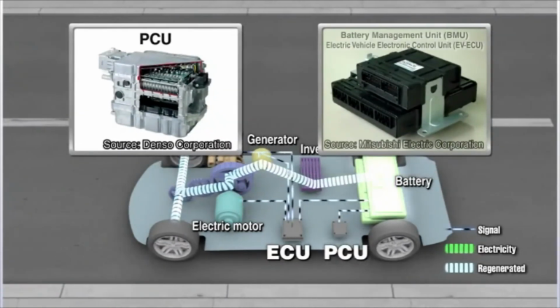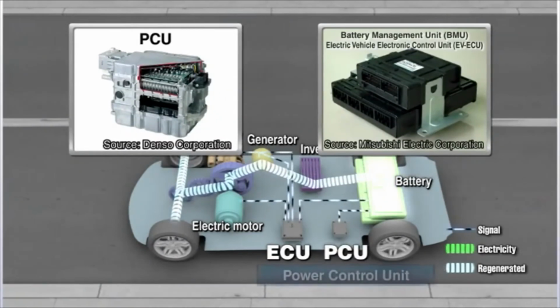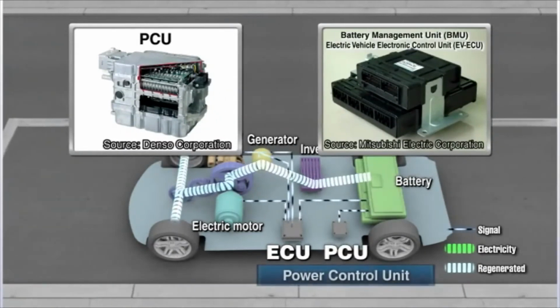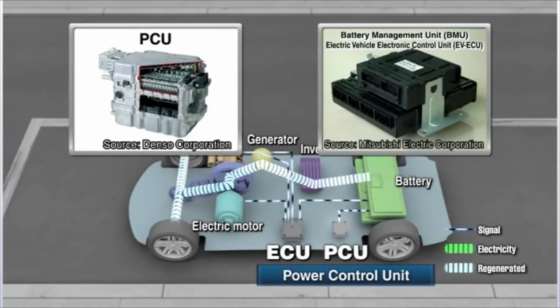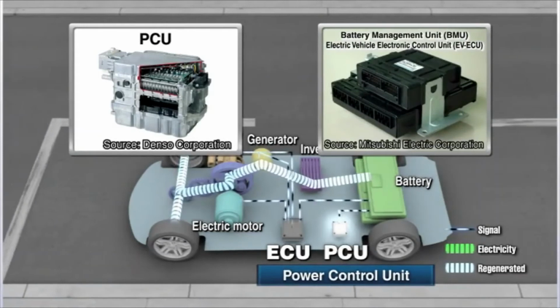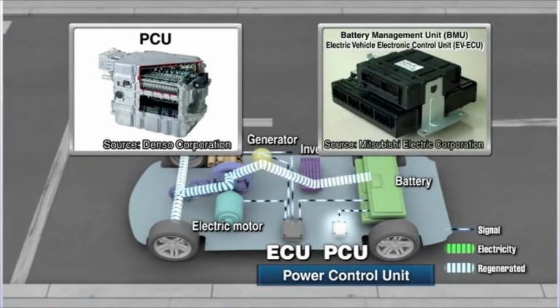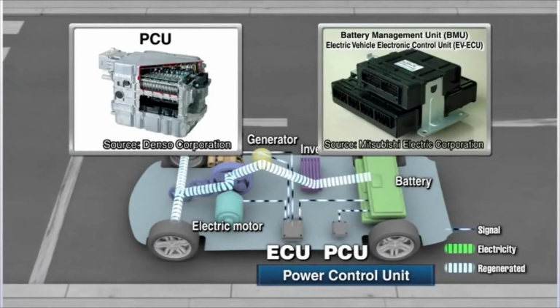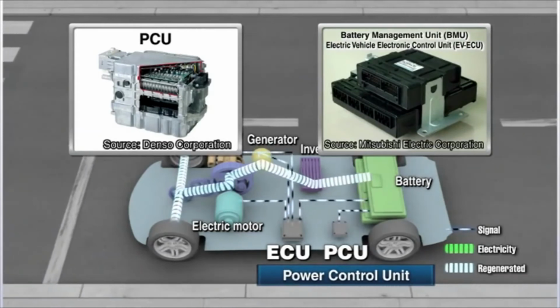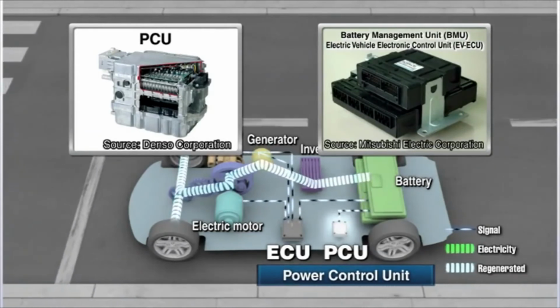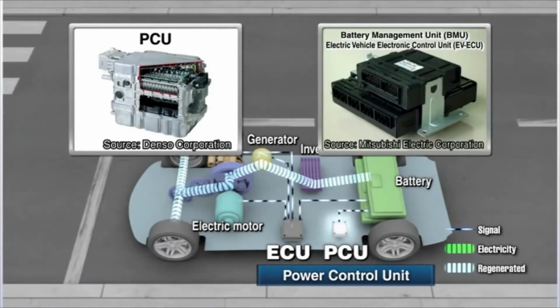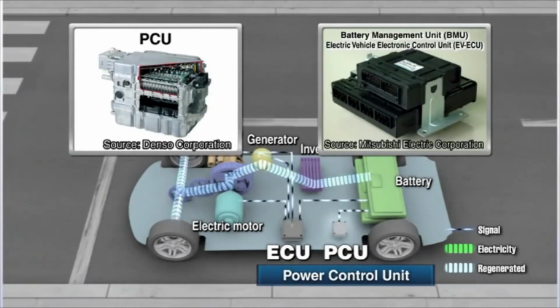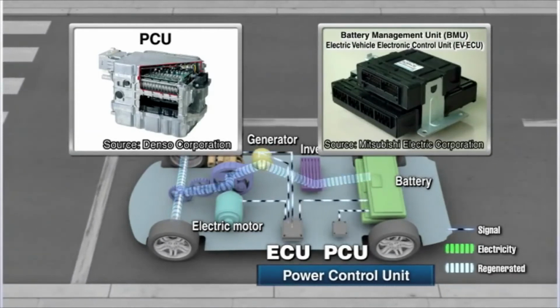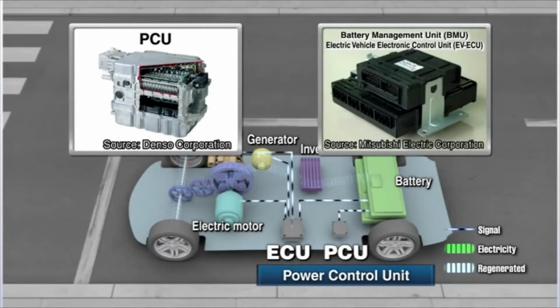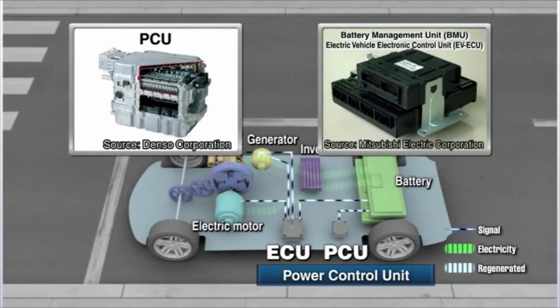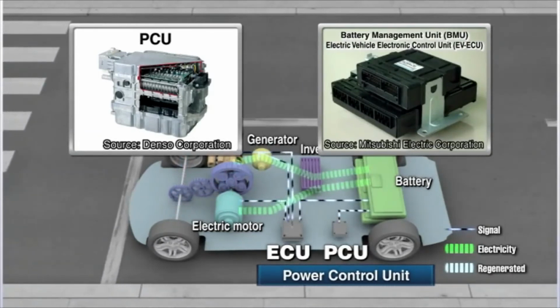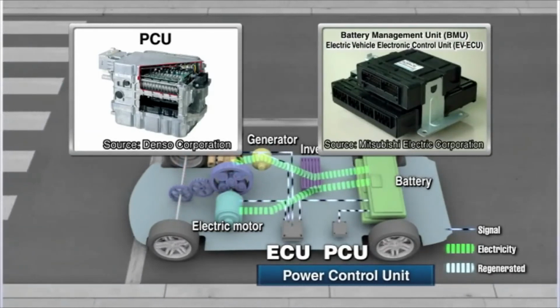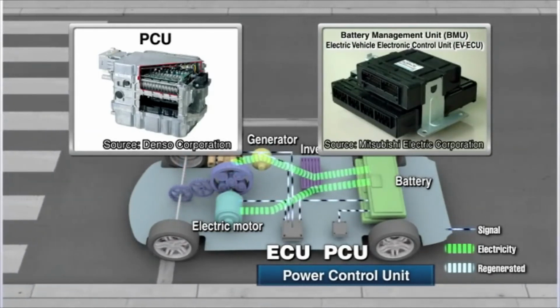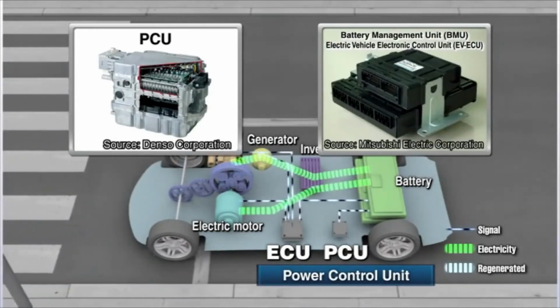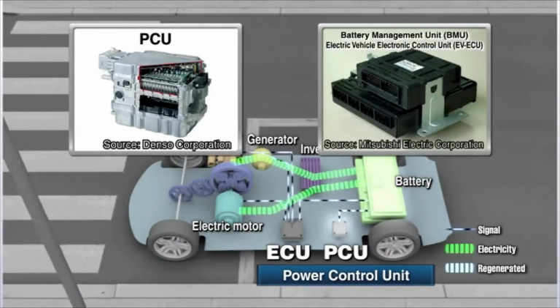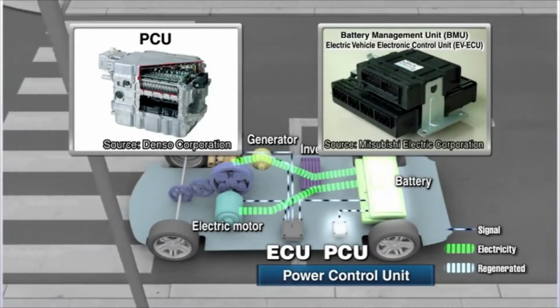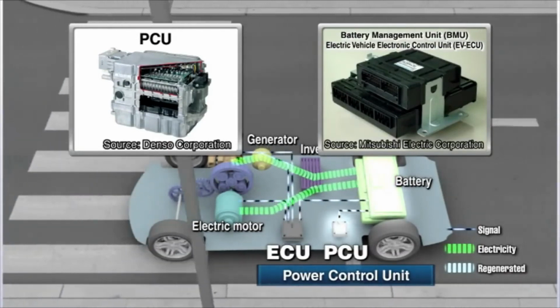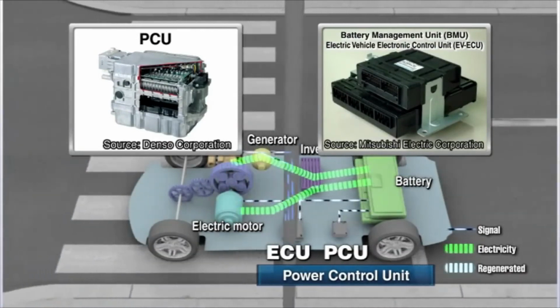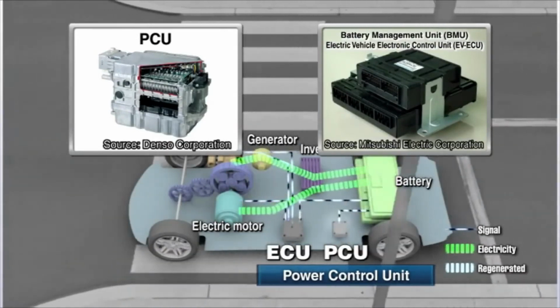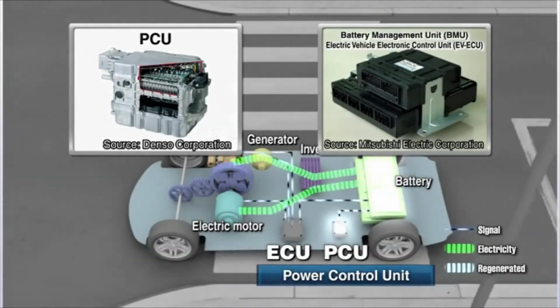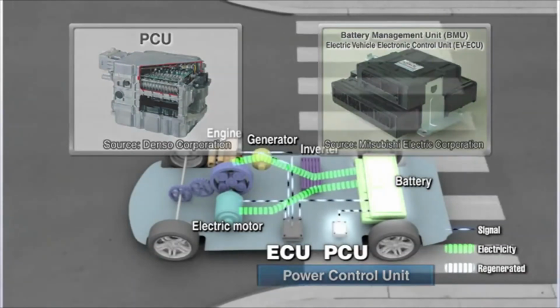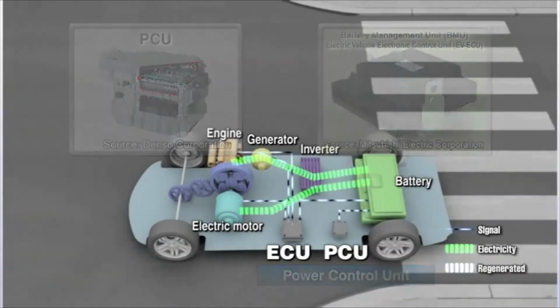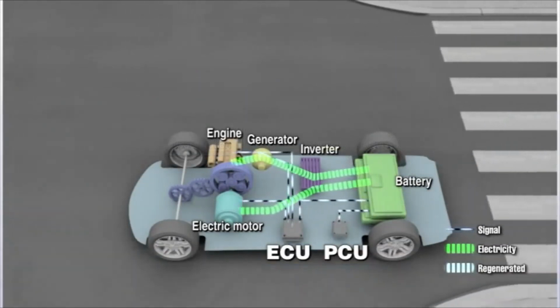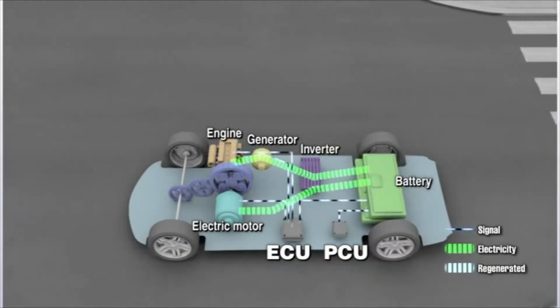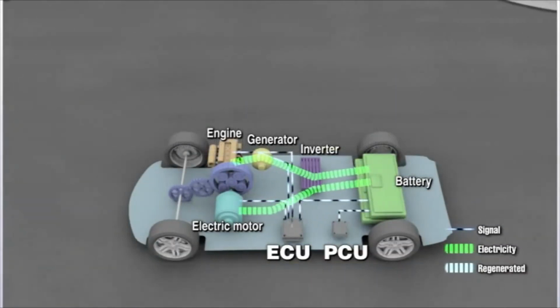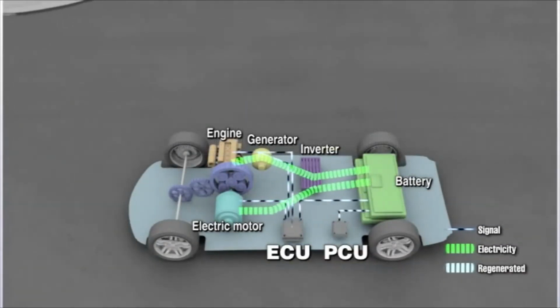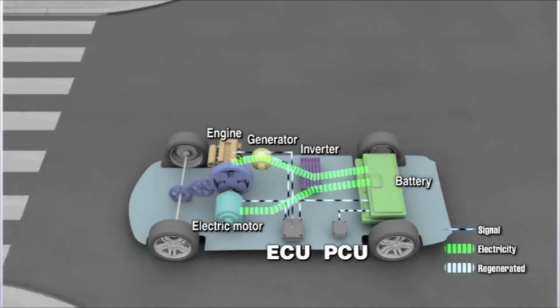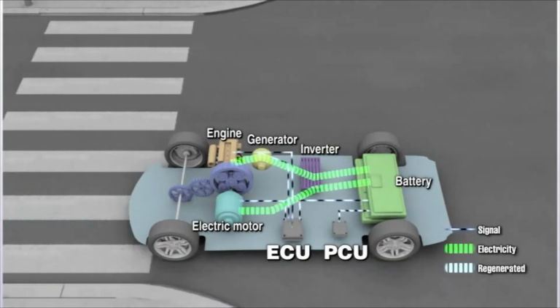In addition, the Power Control Unit, or PCU, is responsible for controlling and monitoring the condition of the battery. PCU's functions also help to extend the life of the battery.